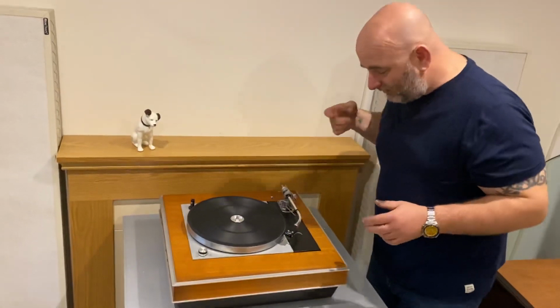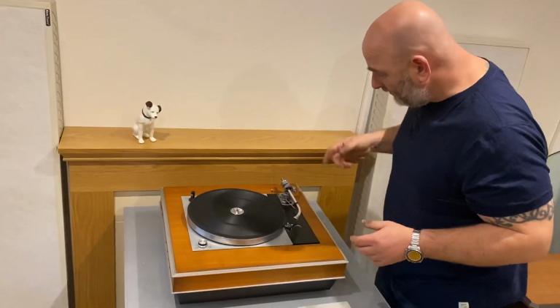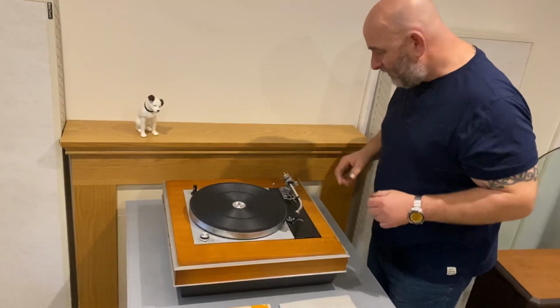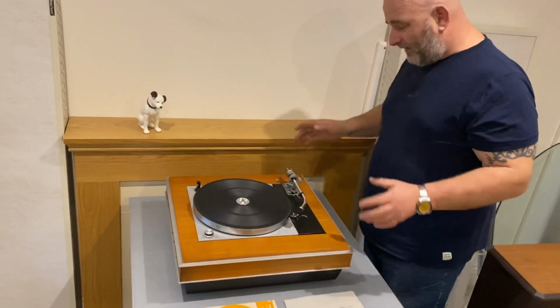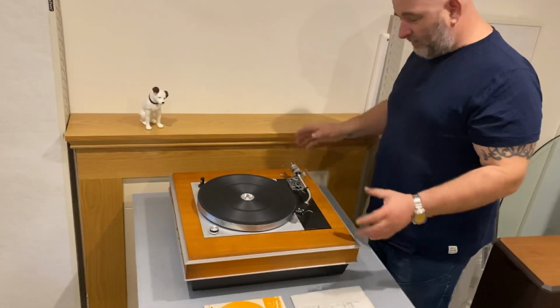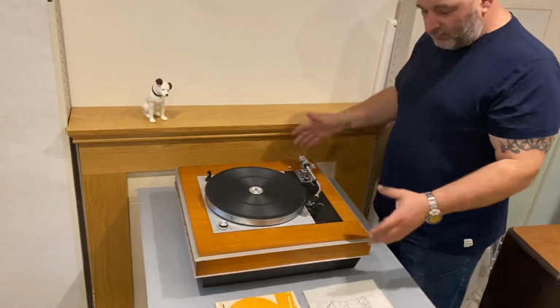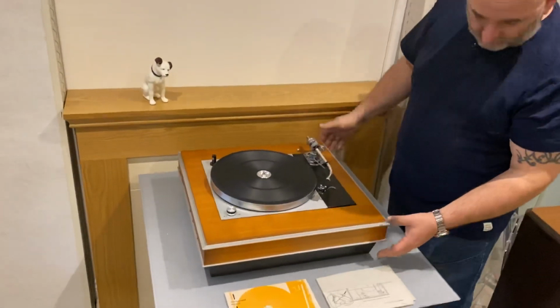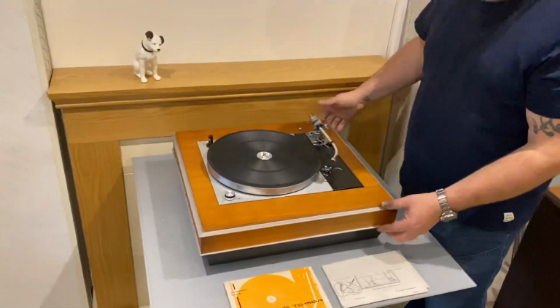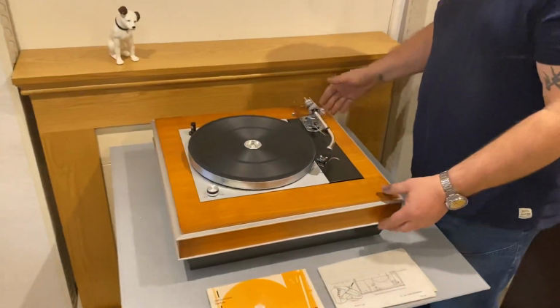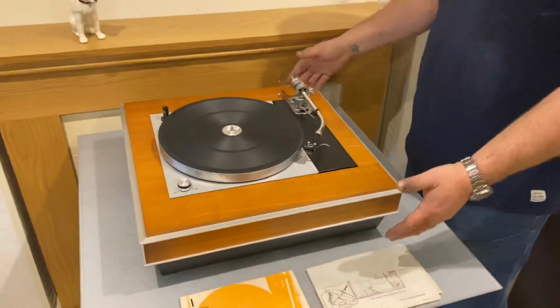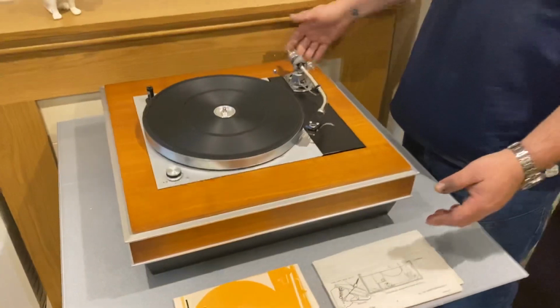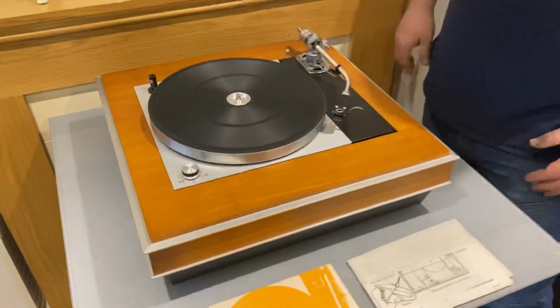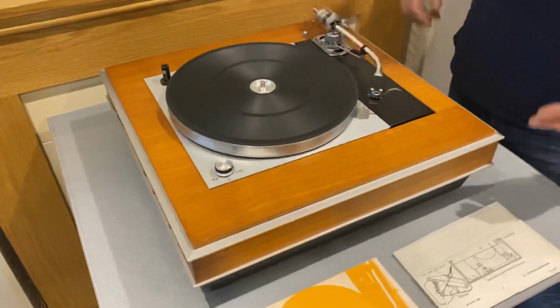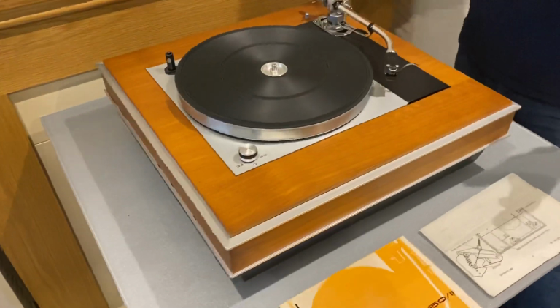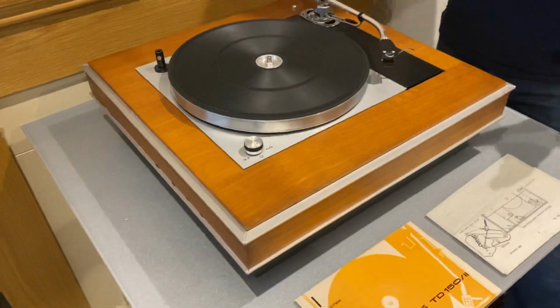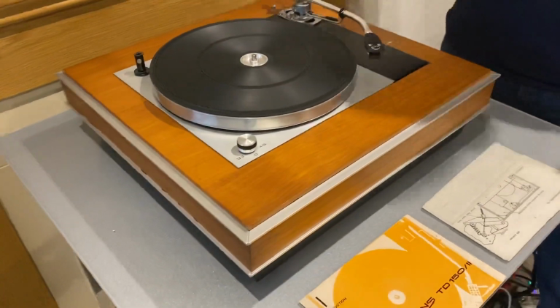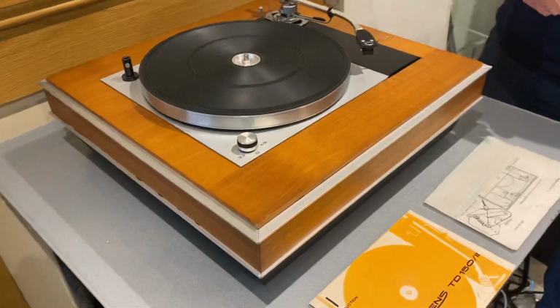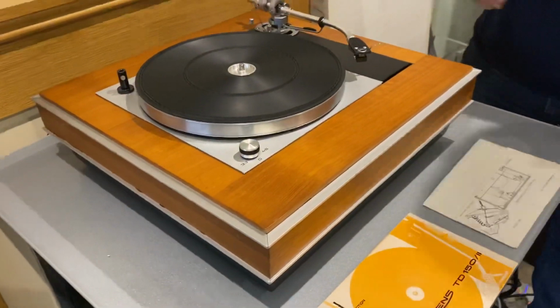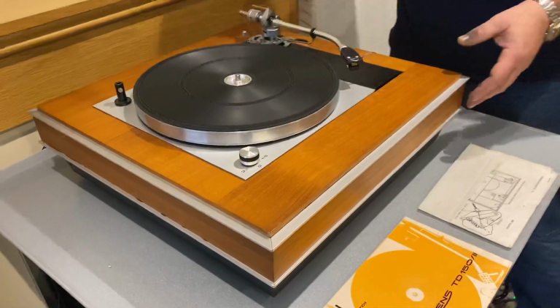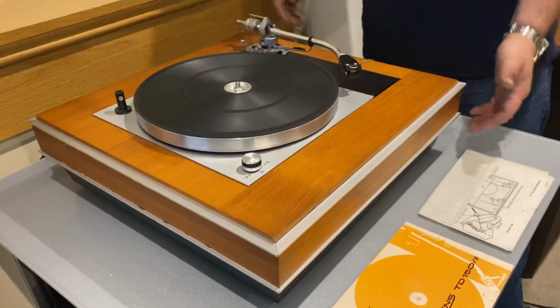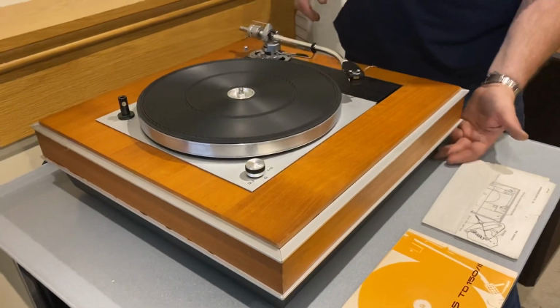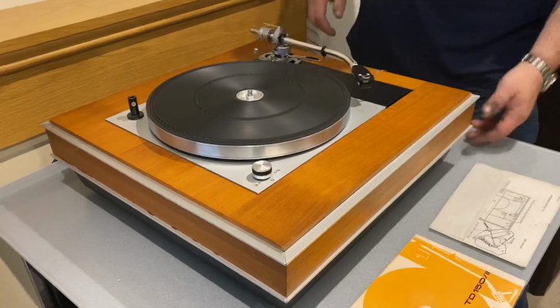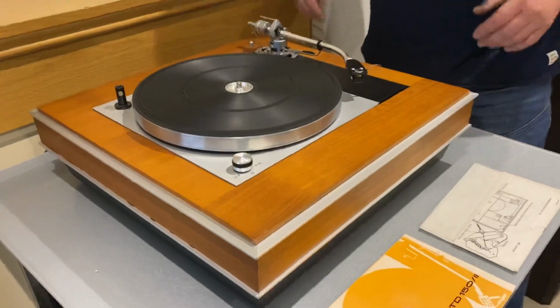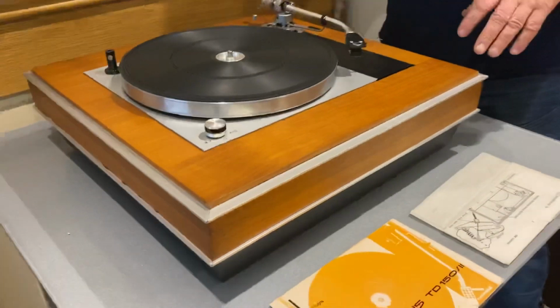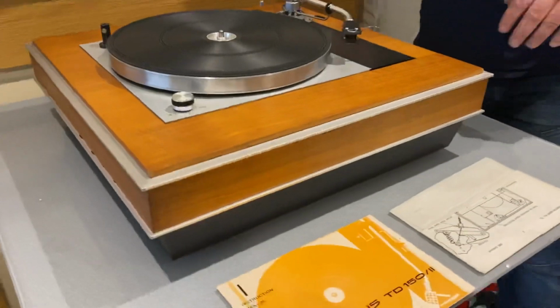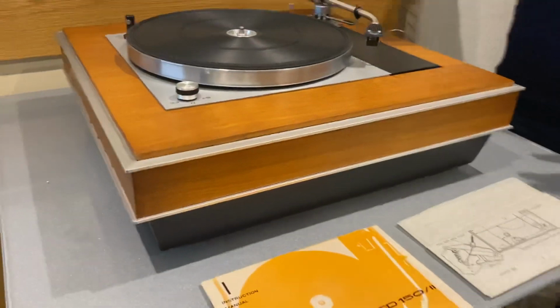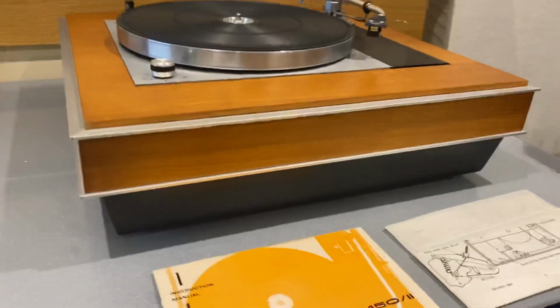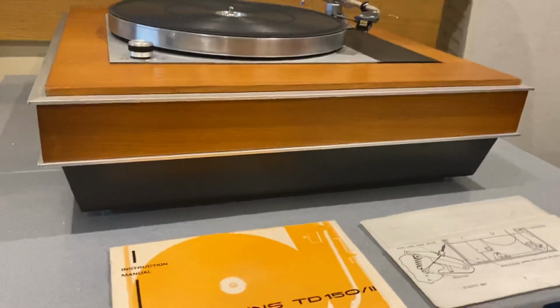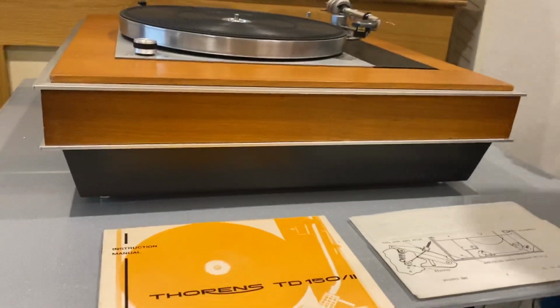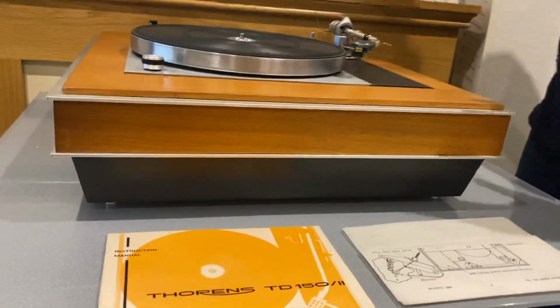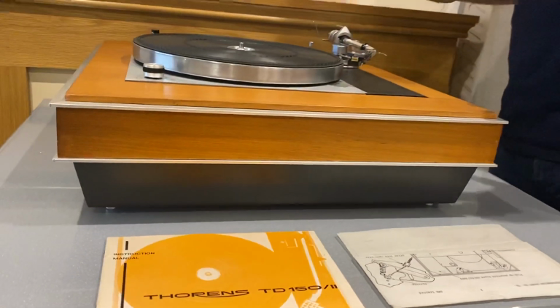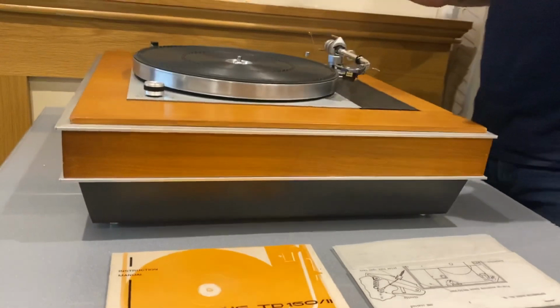This is a Mark II. It's in an oversized — well, it's an error-correct plinth. I've never seen this plinth before. It's a gorgeous thing. It's got little metal feet on the bottom of it as well, and the condition is fantastic. It just looks so great in that plinth.